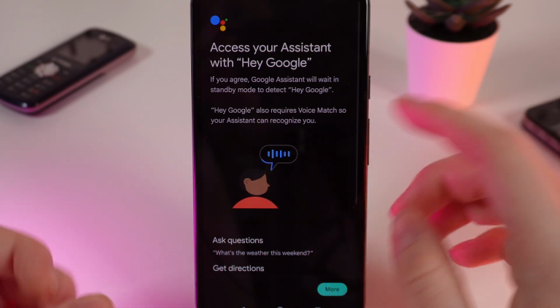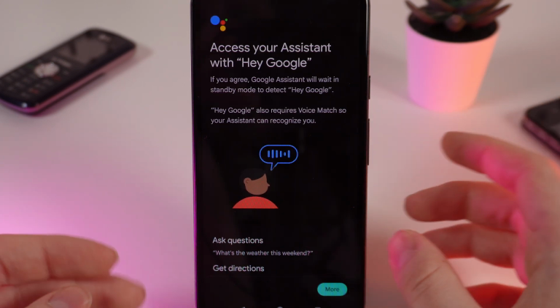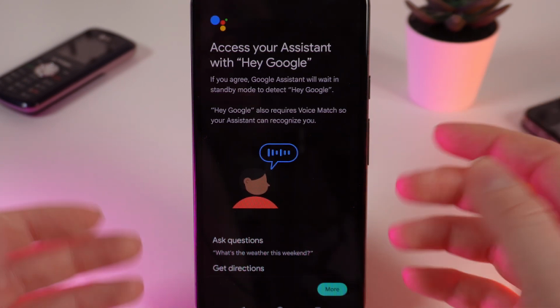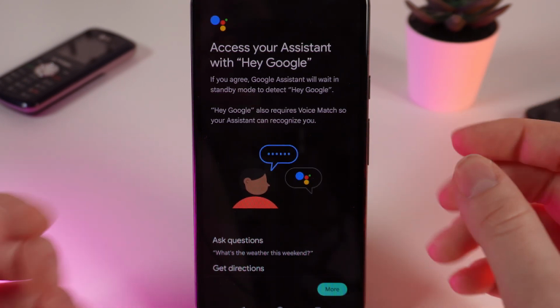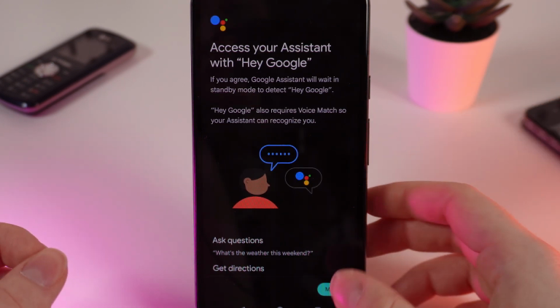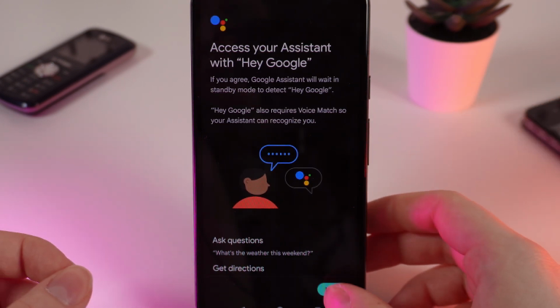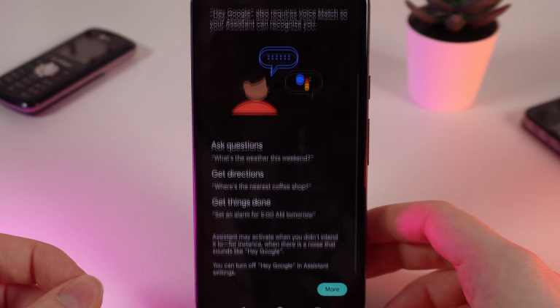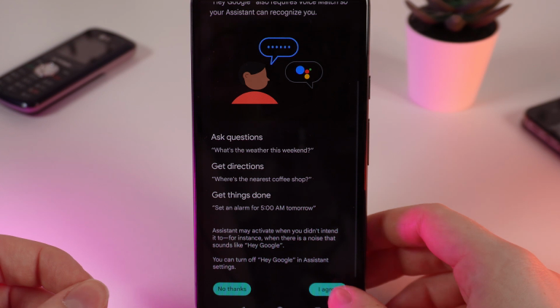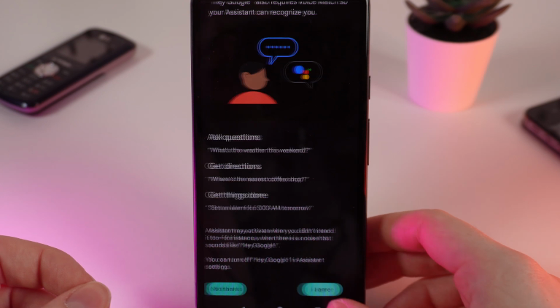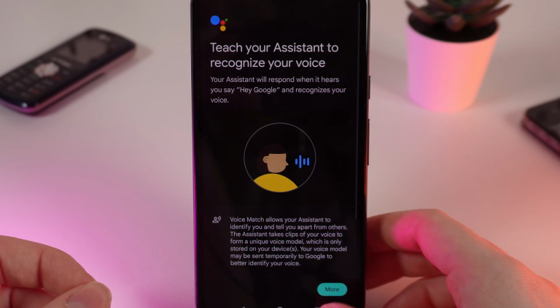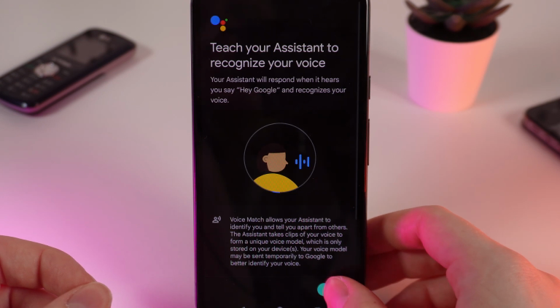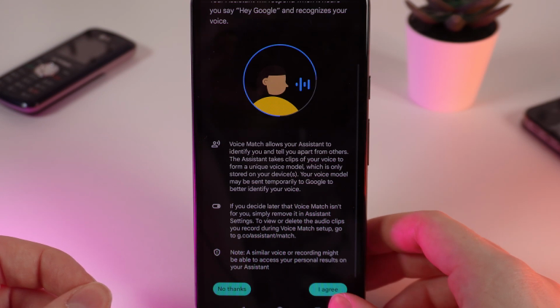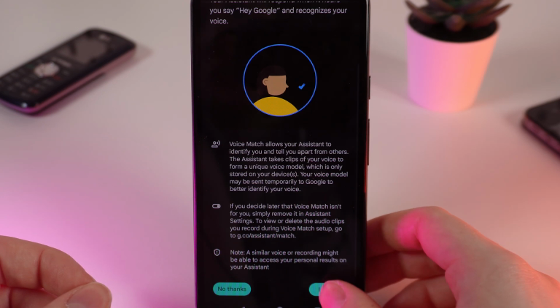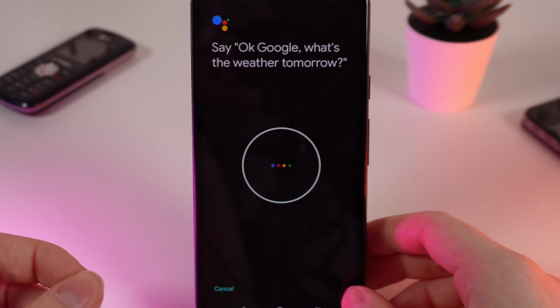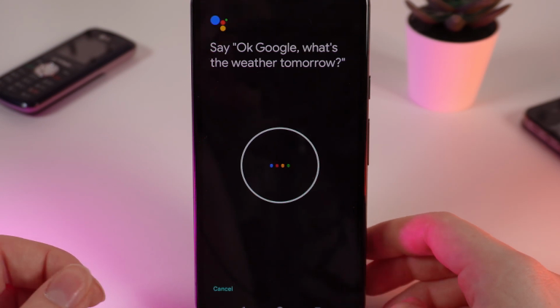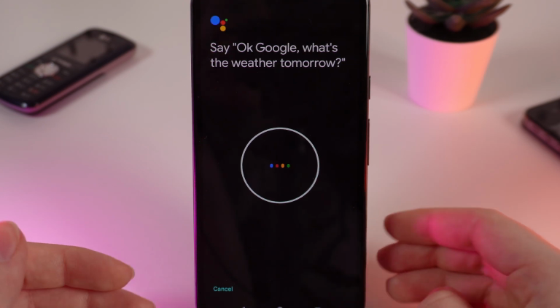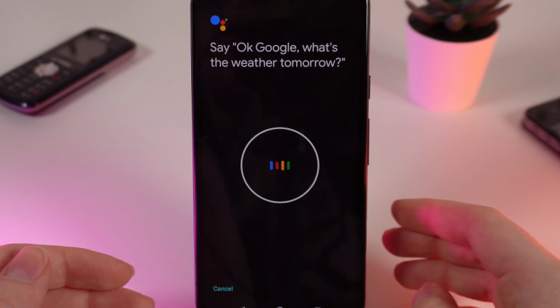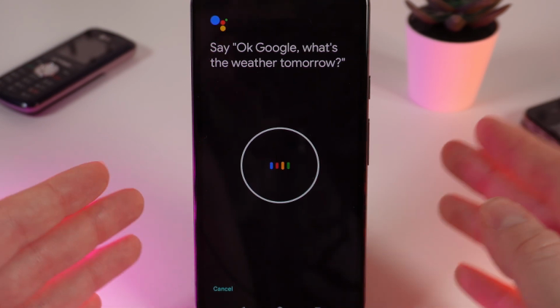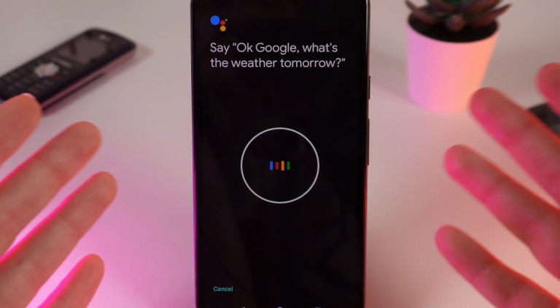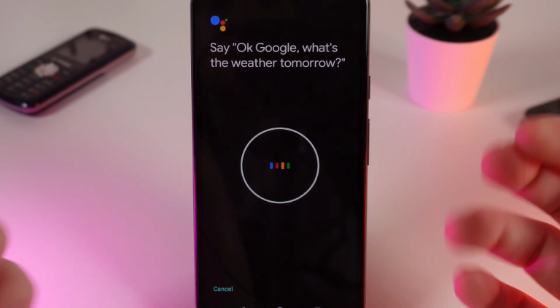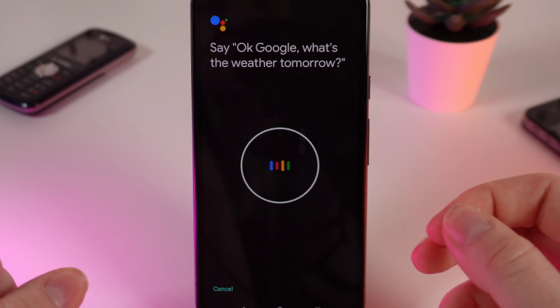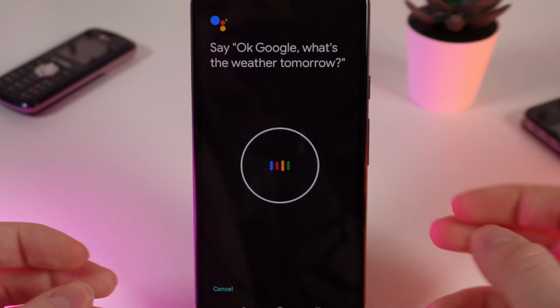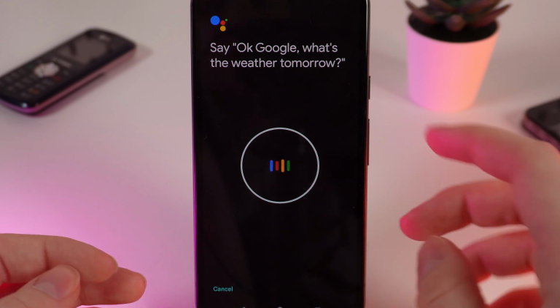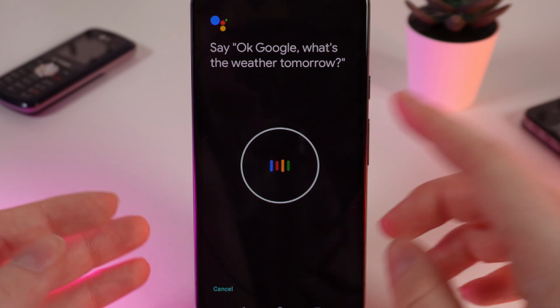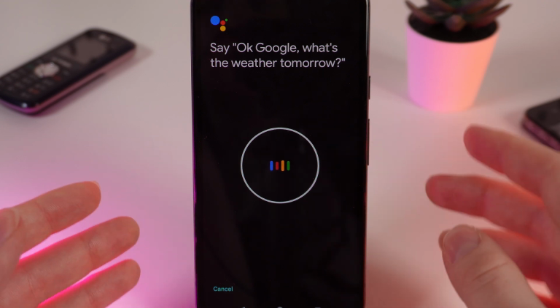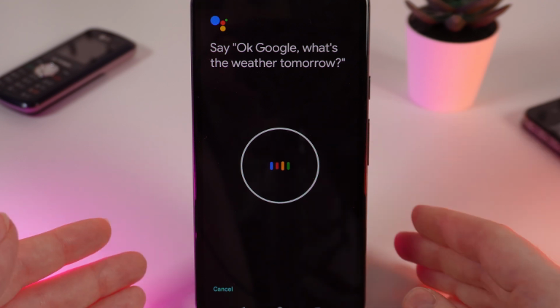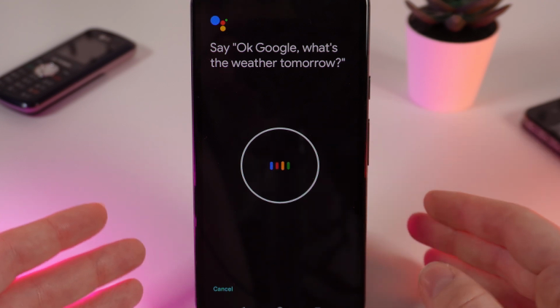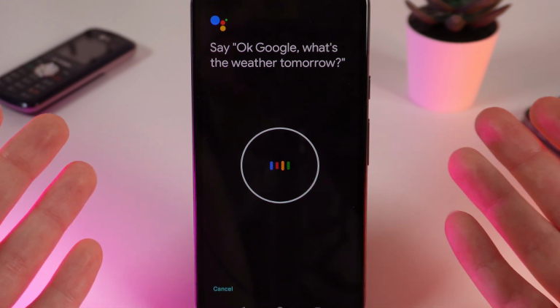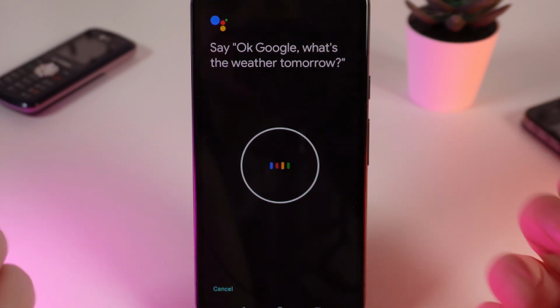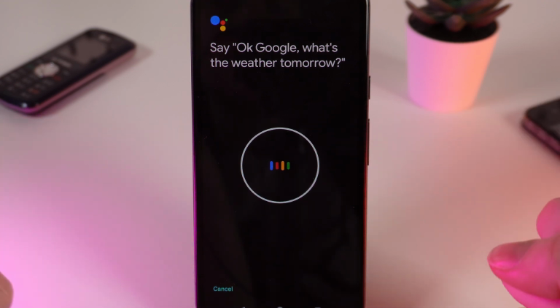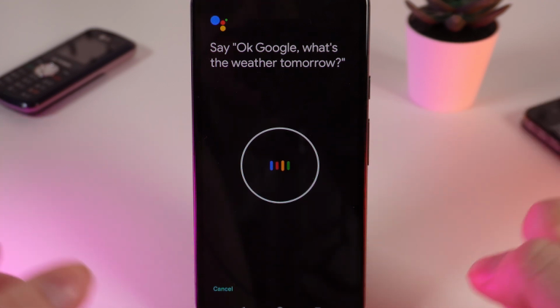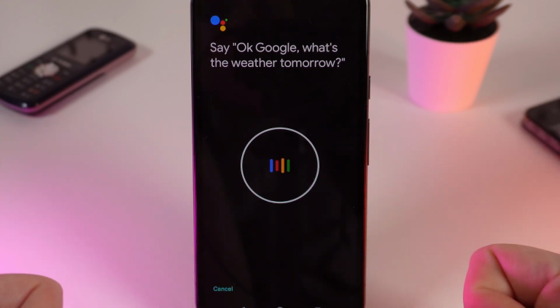Now to continue the setup, click More, I Agree, and one more time. After this you would need to say some words that are shown on the screen so that Google Assistant can recognize your voice.